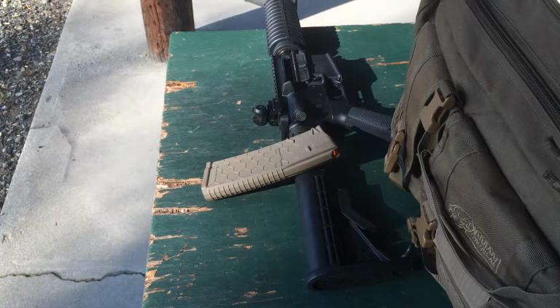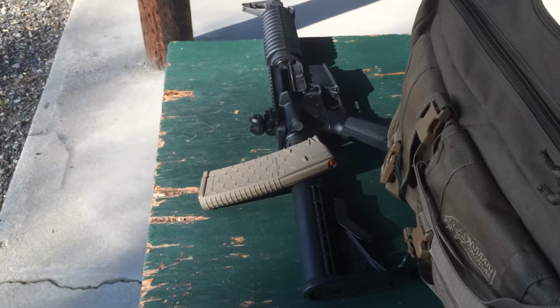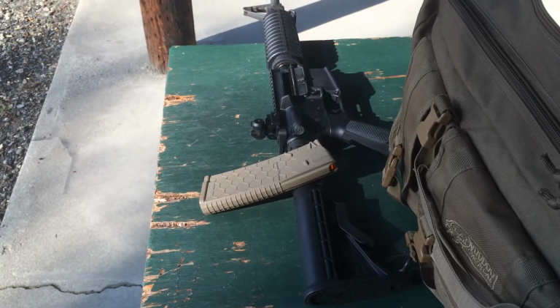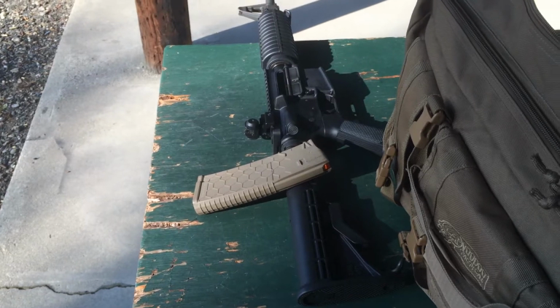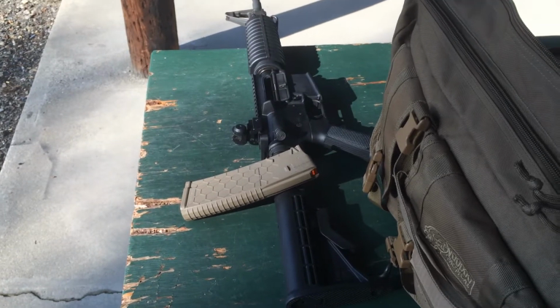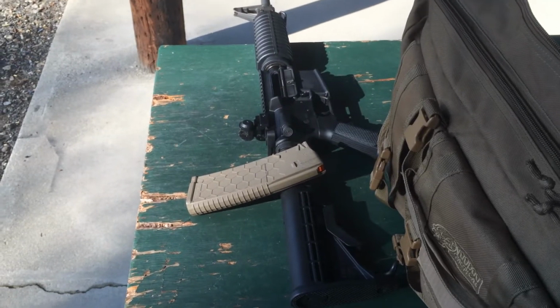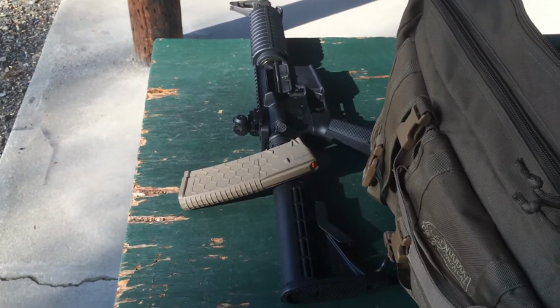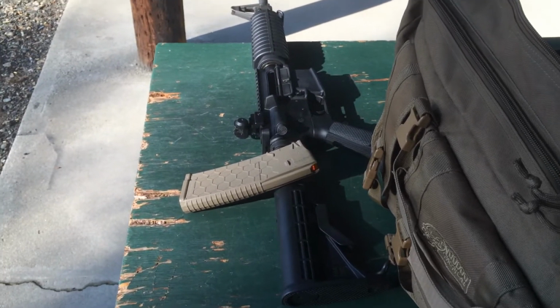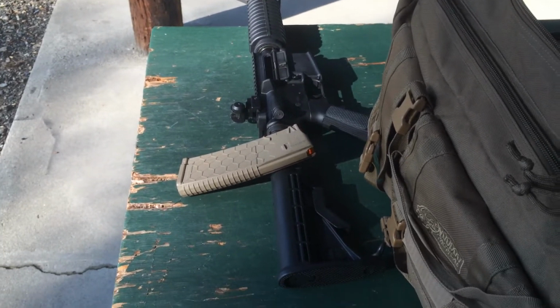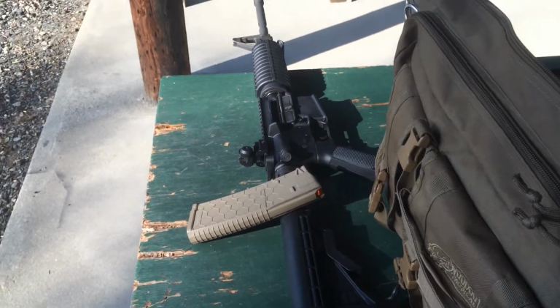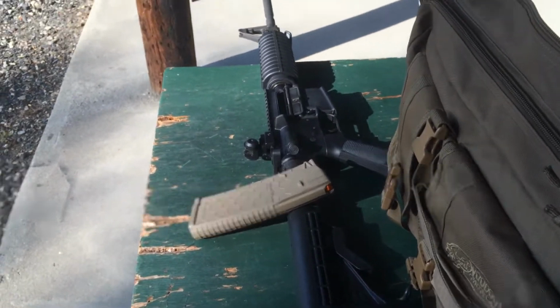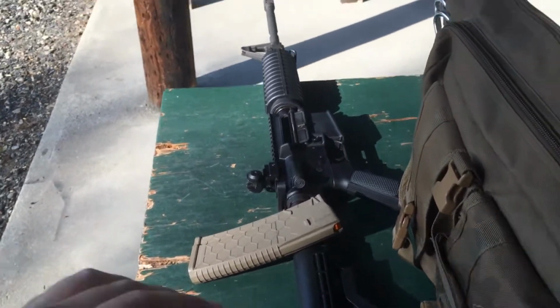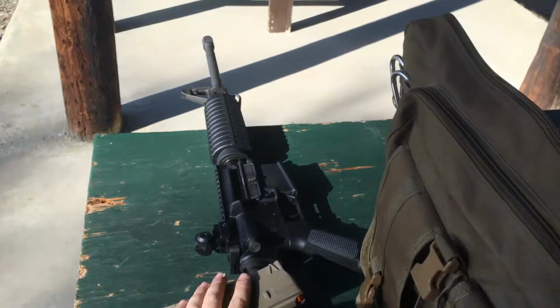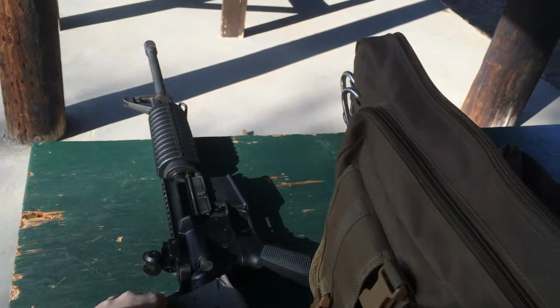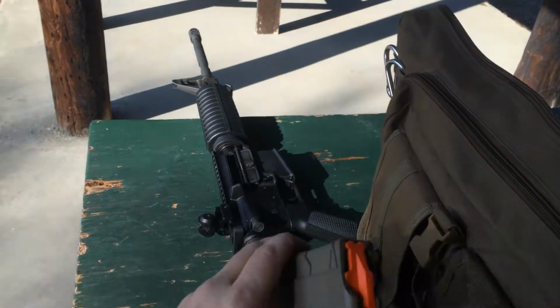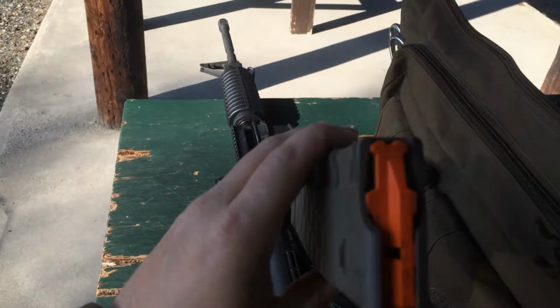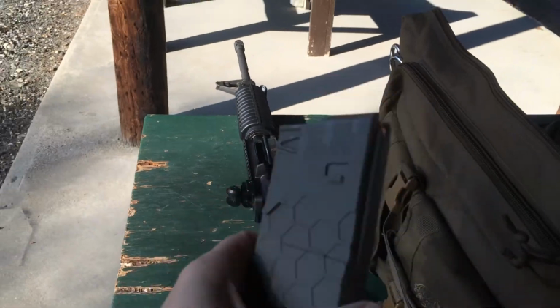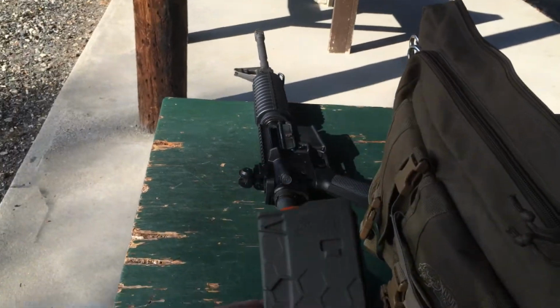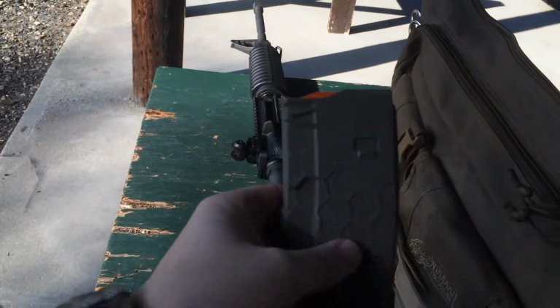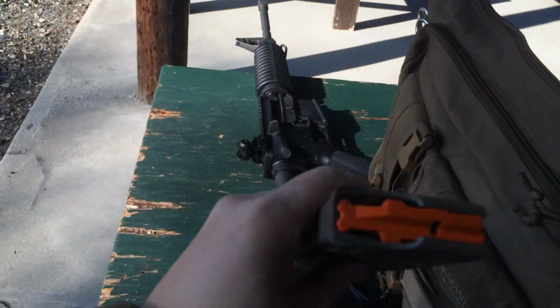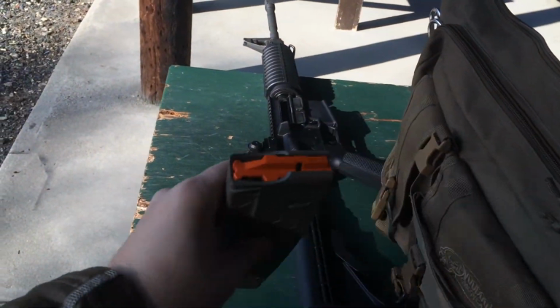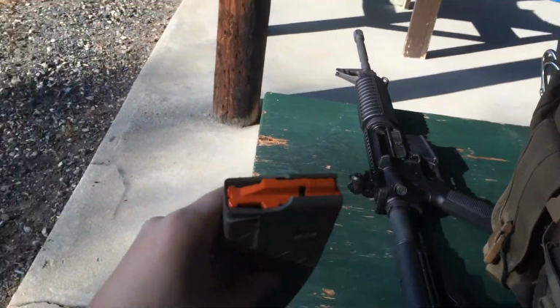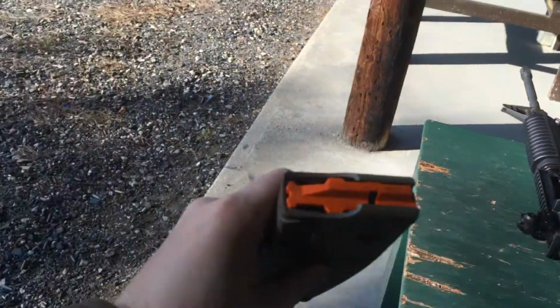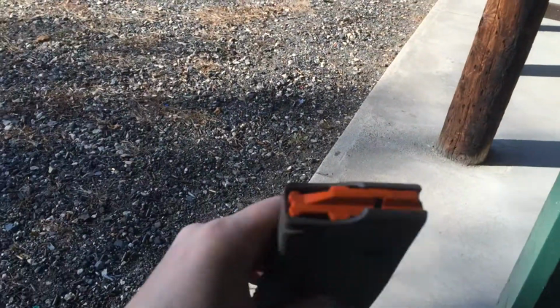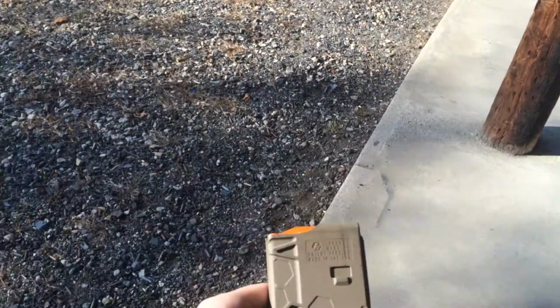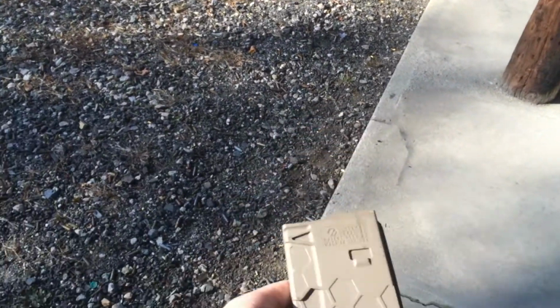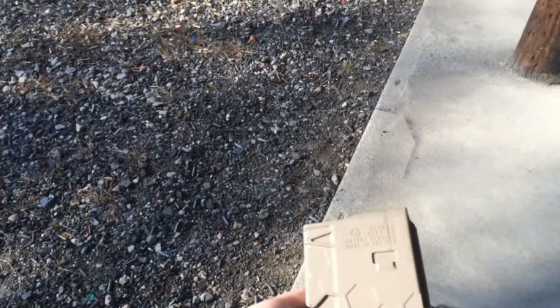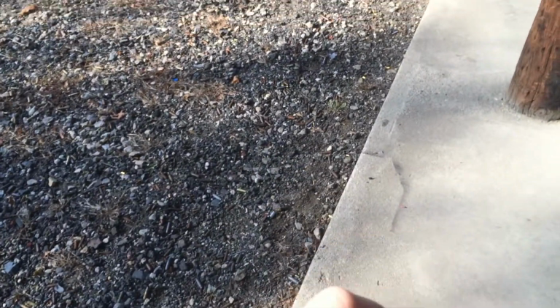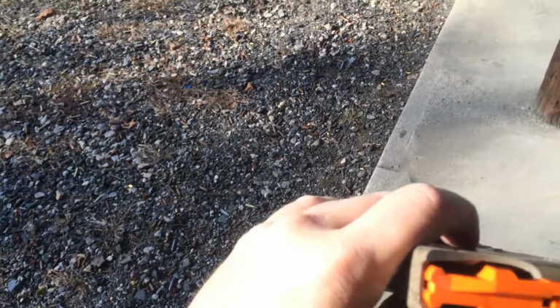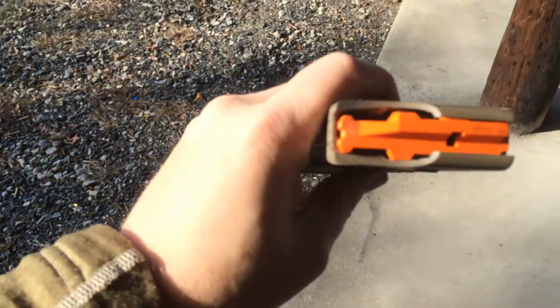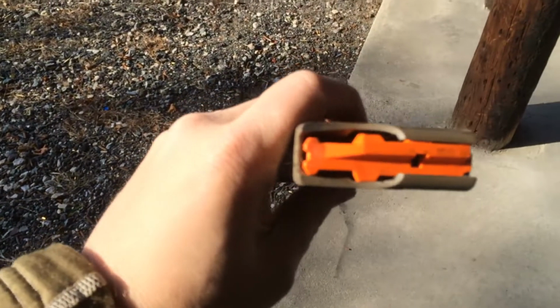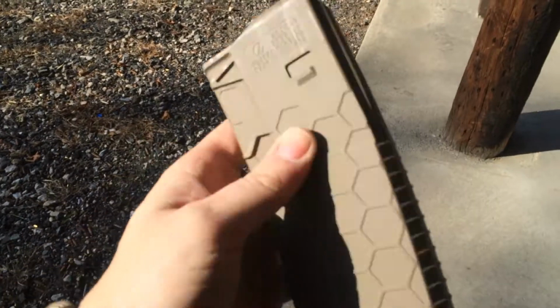It's Eric from The Gear Locker. We've finished our range time. We have put our Hex Mag 1030 through its paces today, and I have to say, I'm really impressed with this thing.